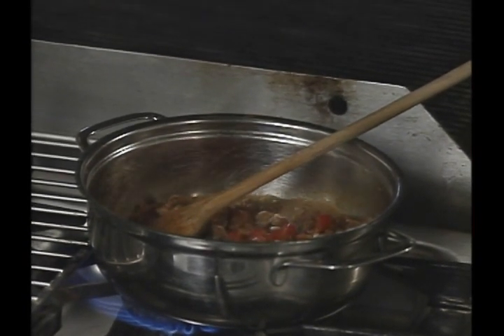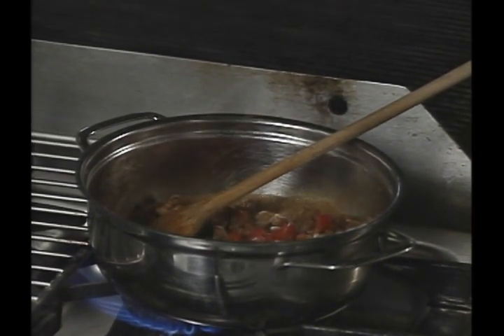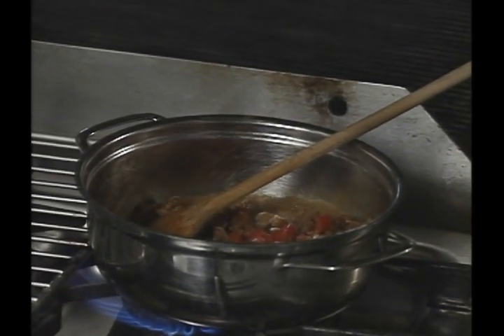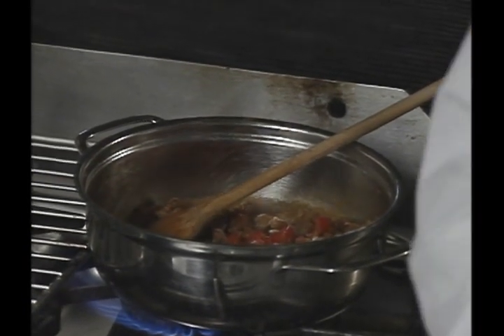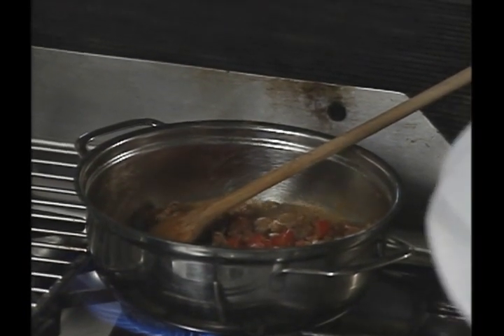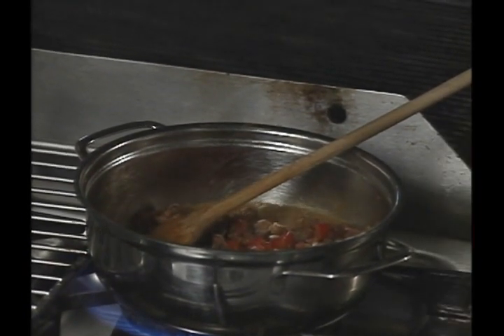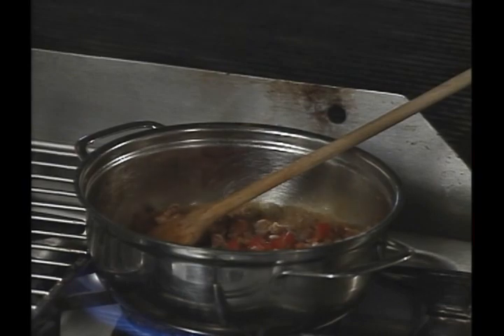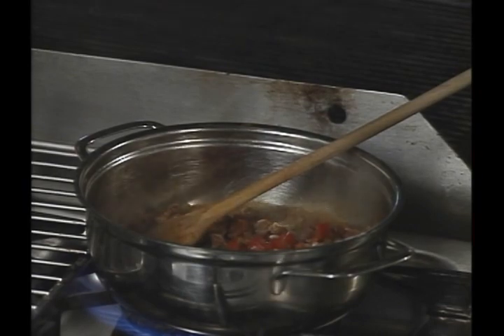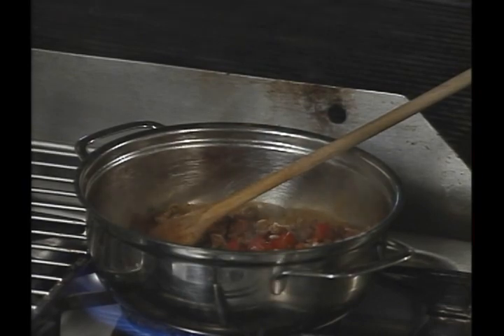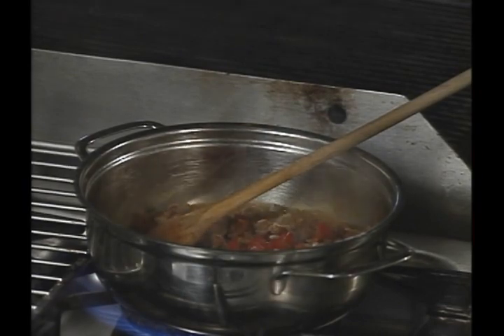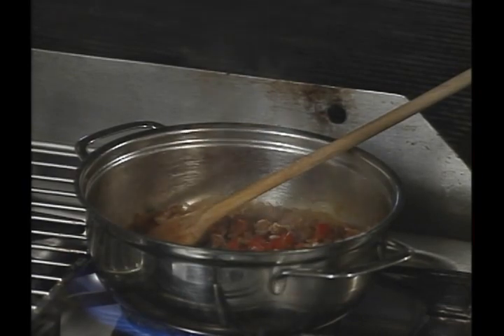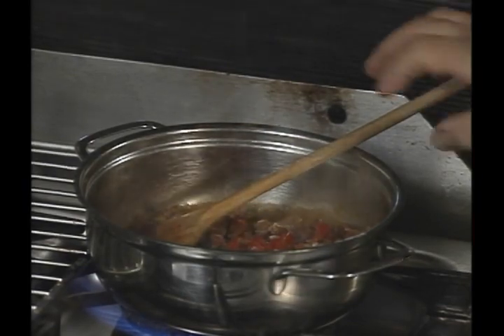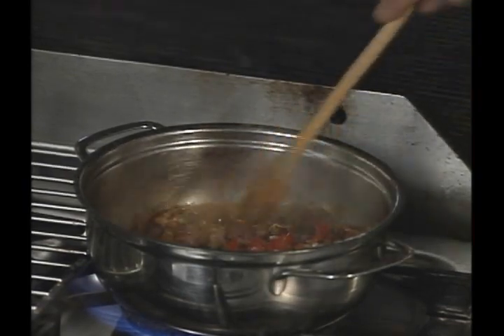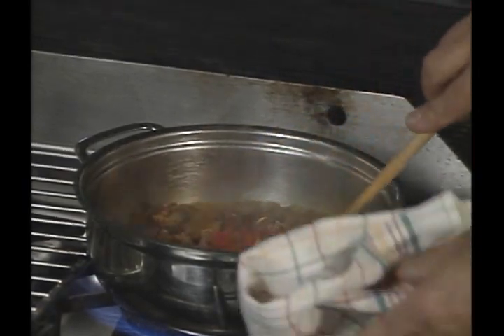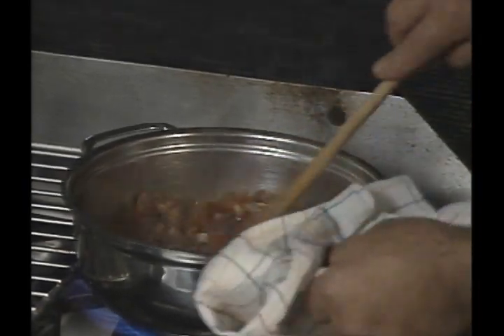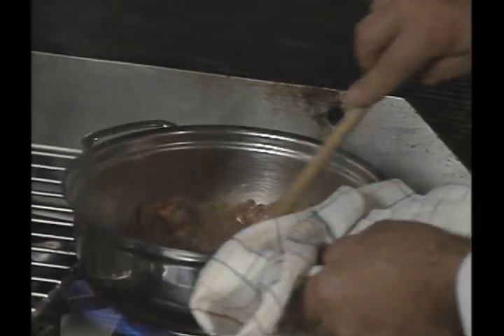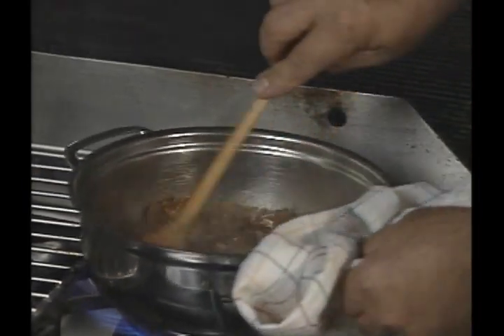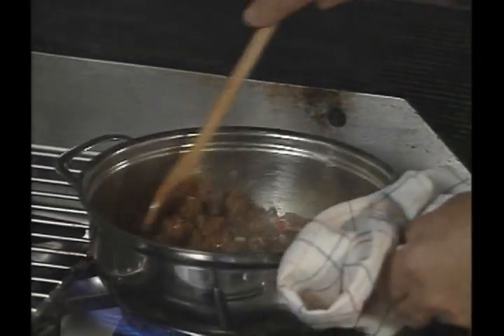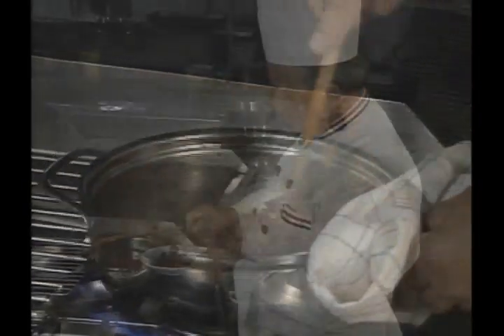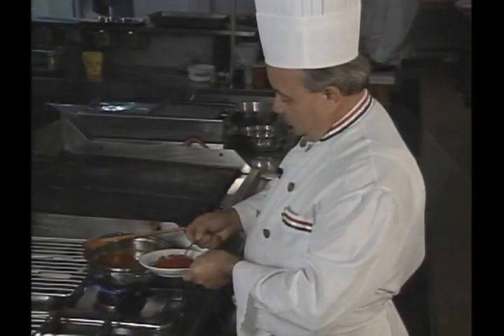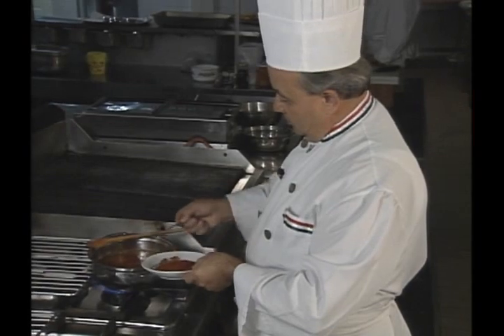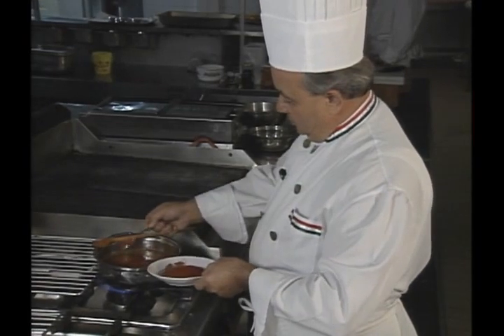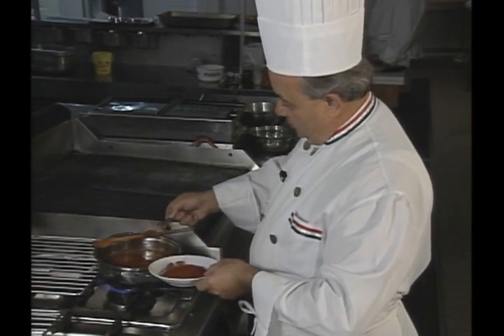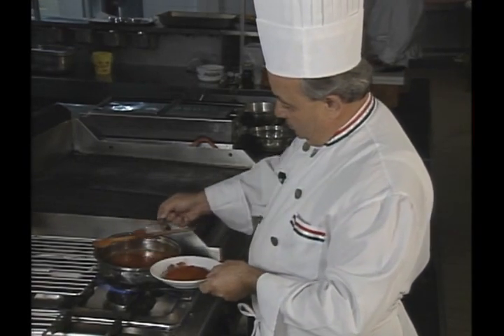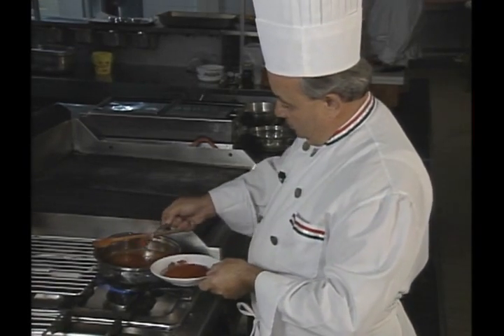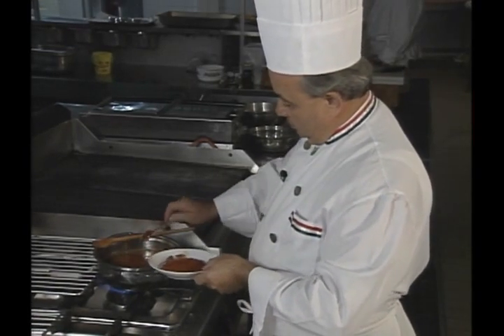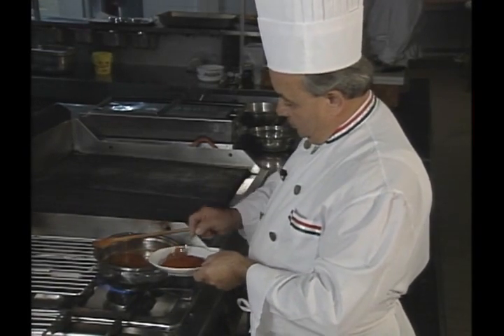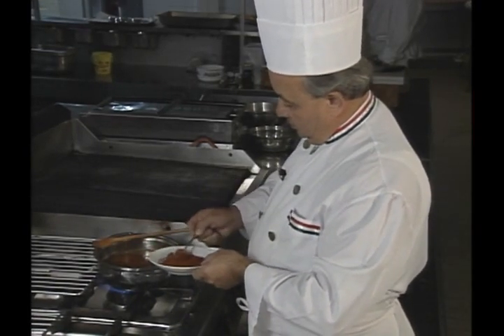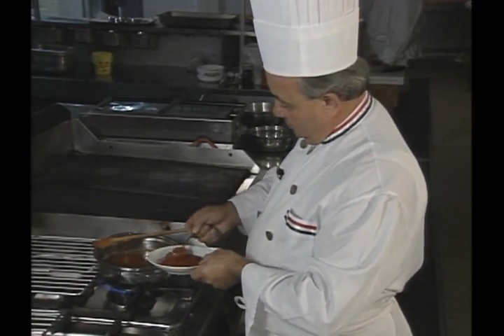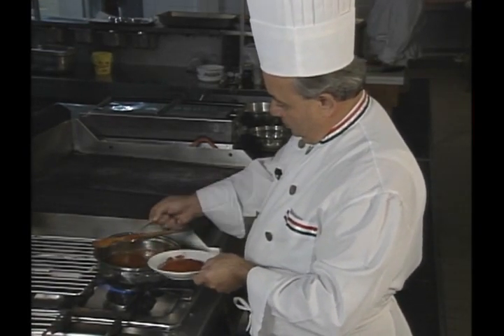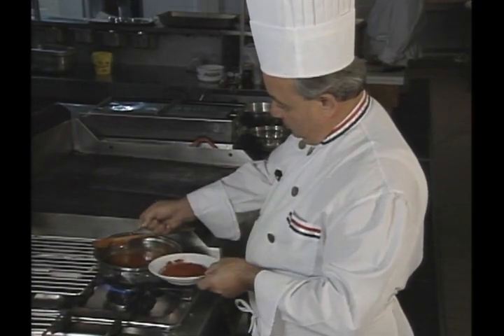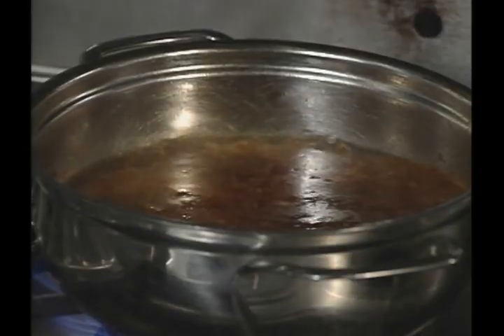The chef explains that tomato will be added, but not until the end of cooking. He doesn't want to add more liquid at this point. About halfway through cooking, a little more paprika is added and the consomme simmers.